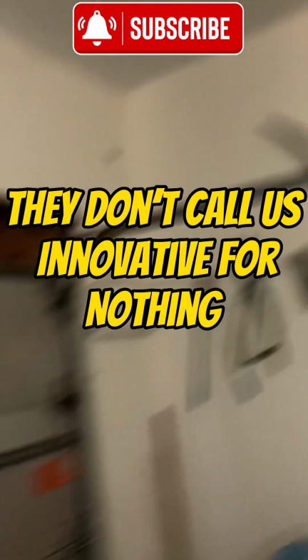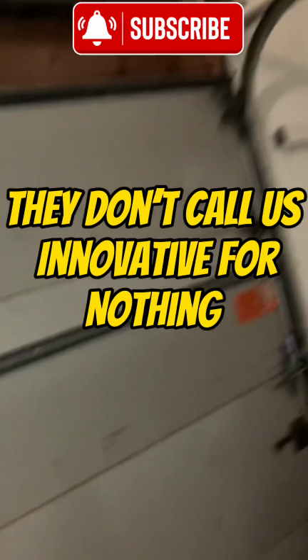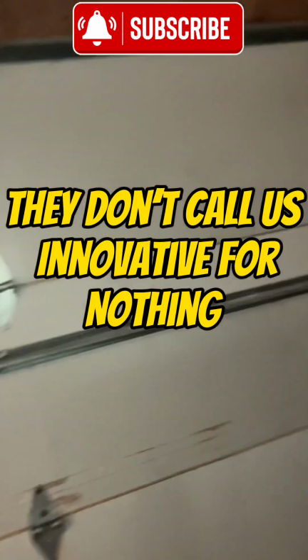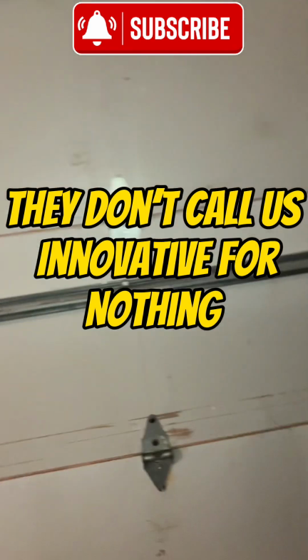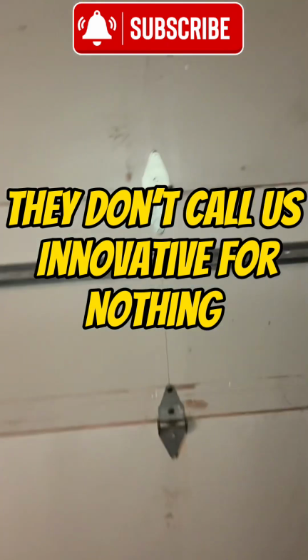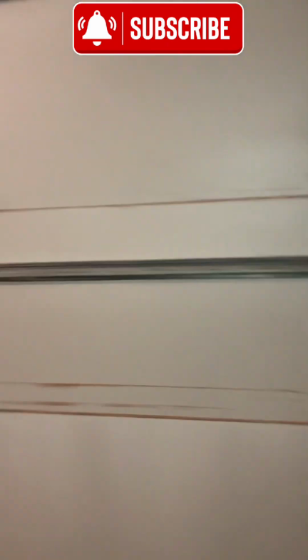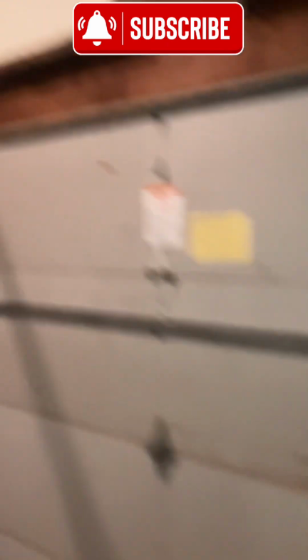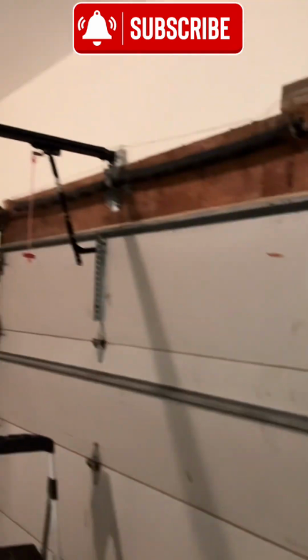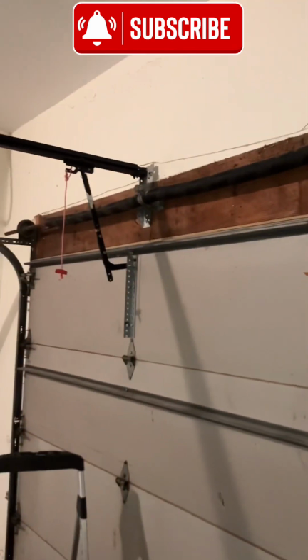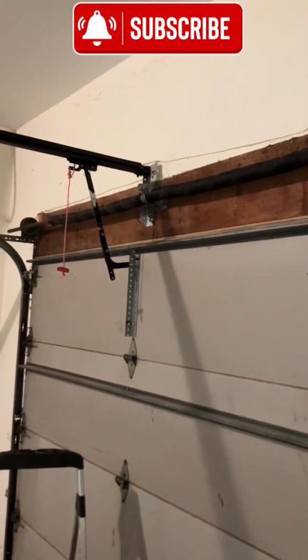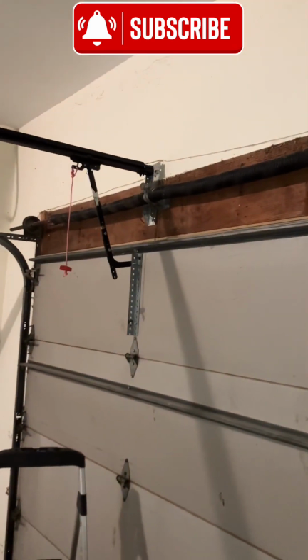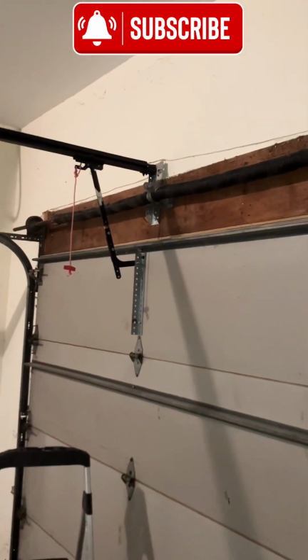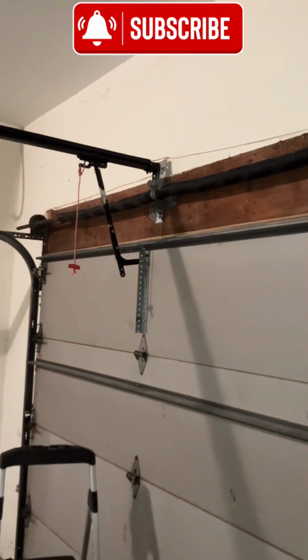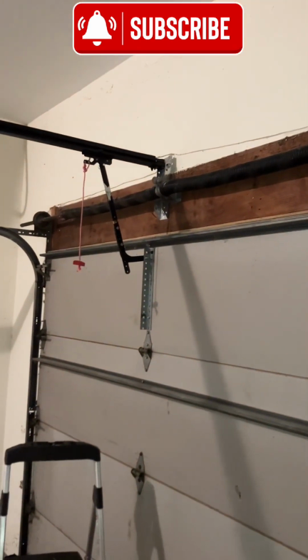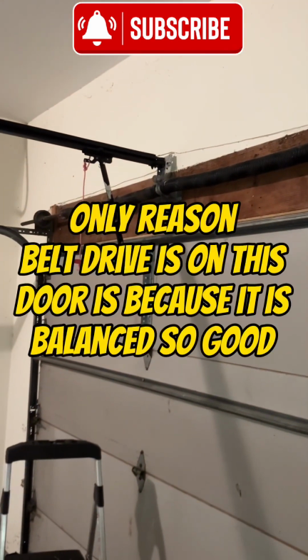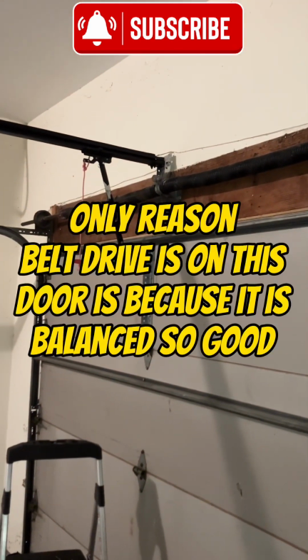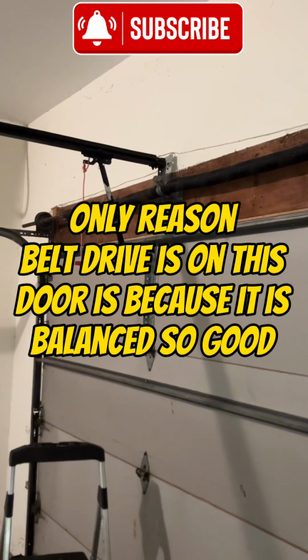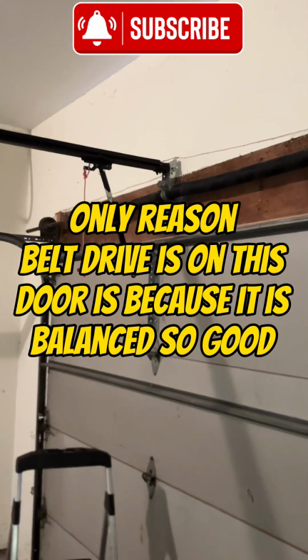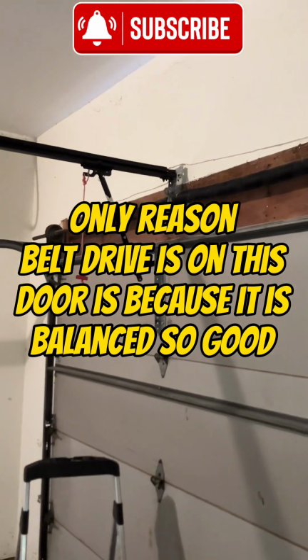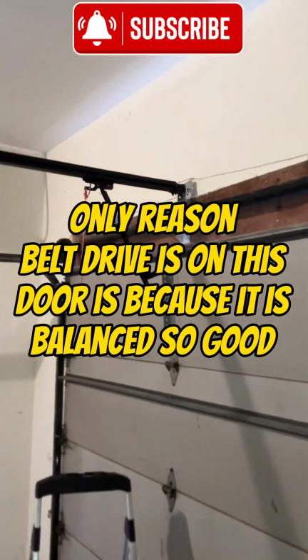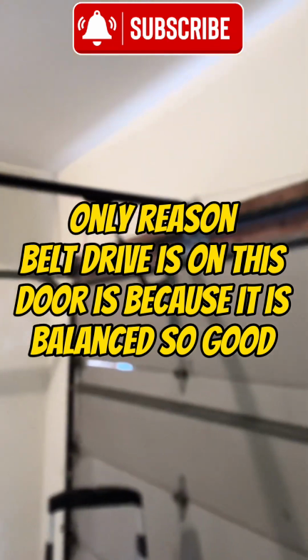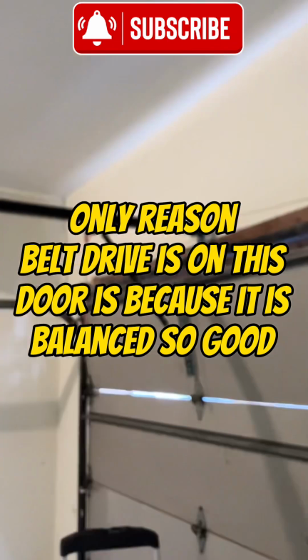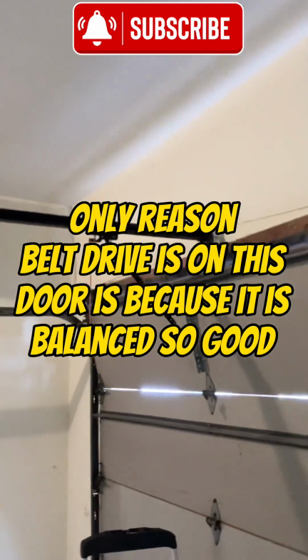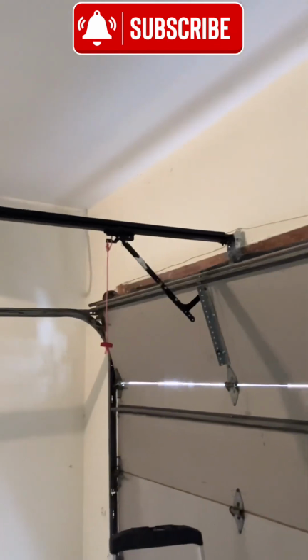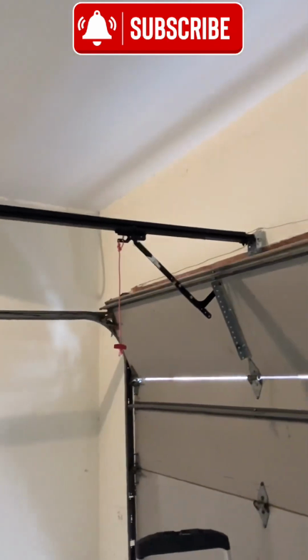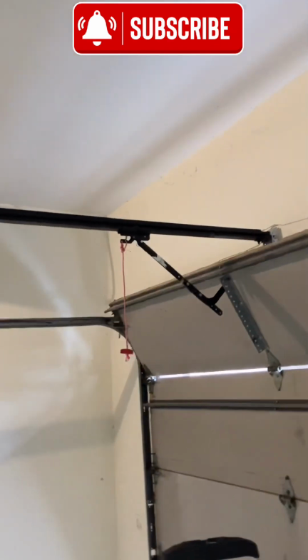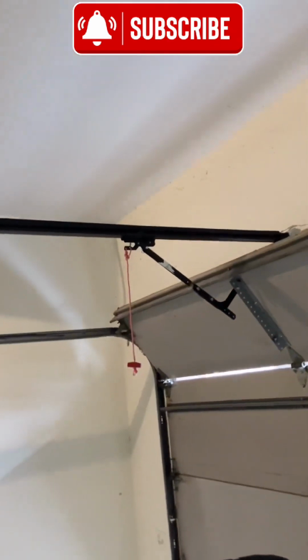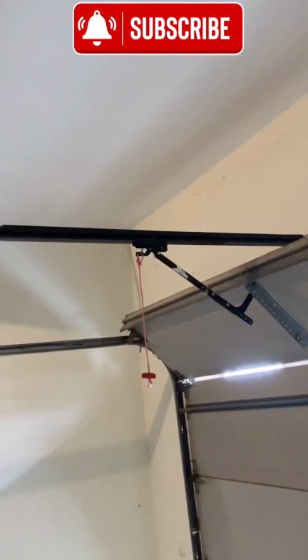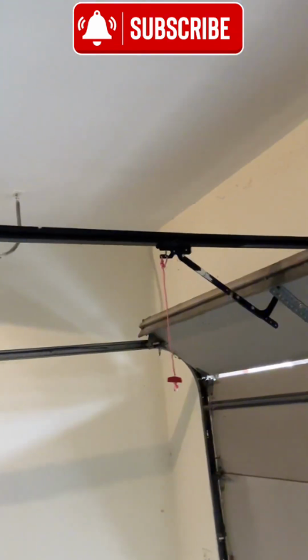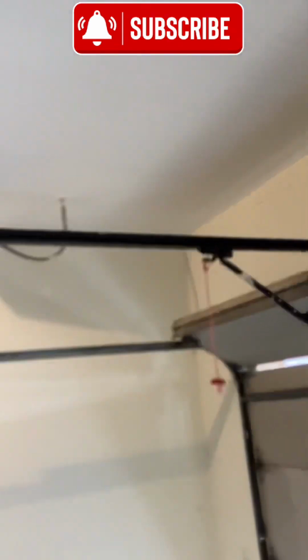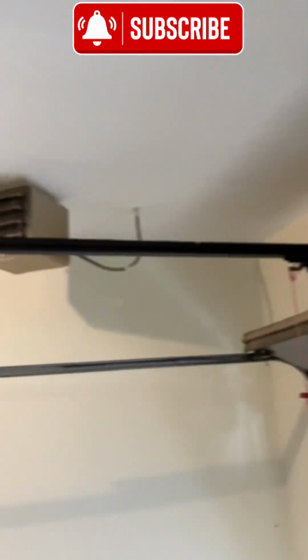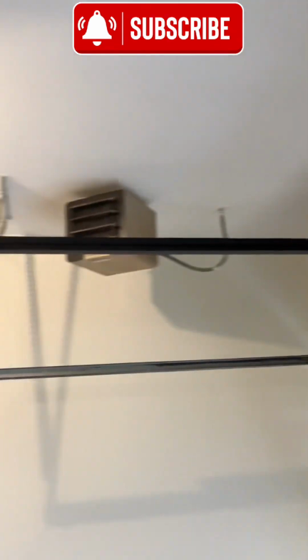This is a cedar siding door as well. Sorry about the video camera all over the place, but here we go up — super smooth and quiet, slow start, slow stop, DC motor.